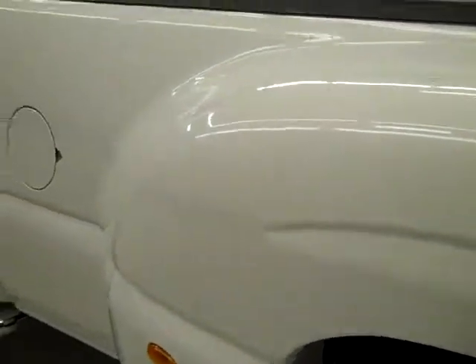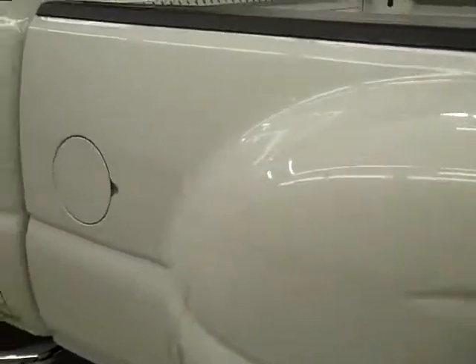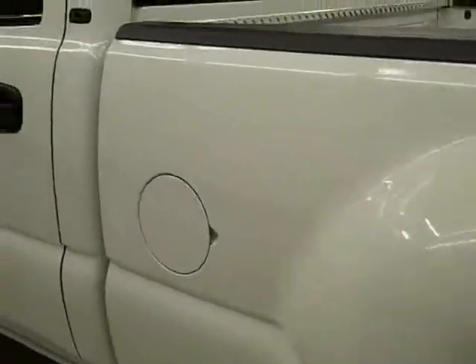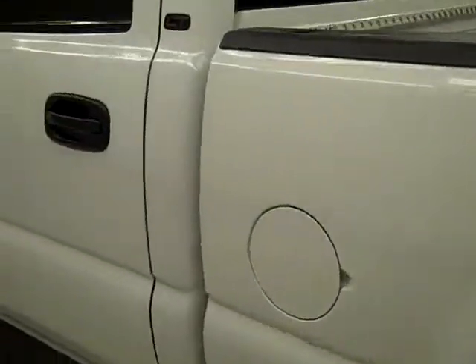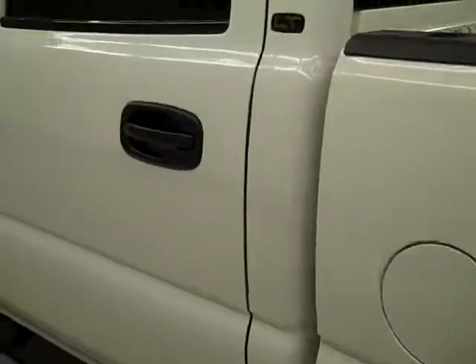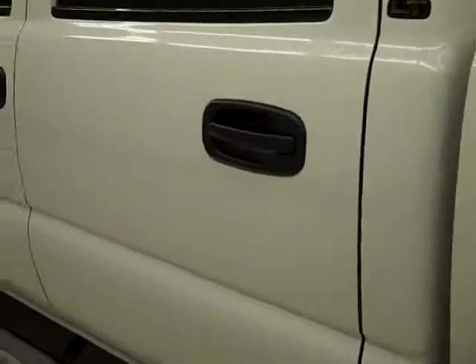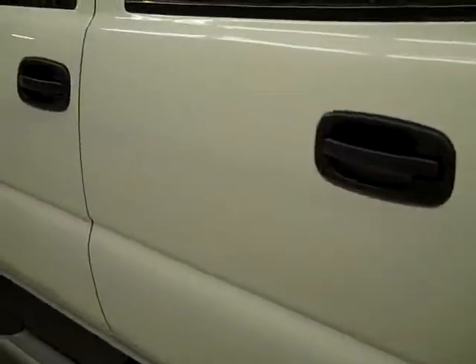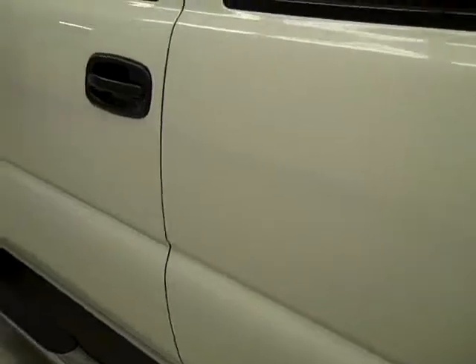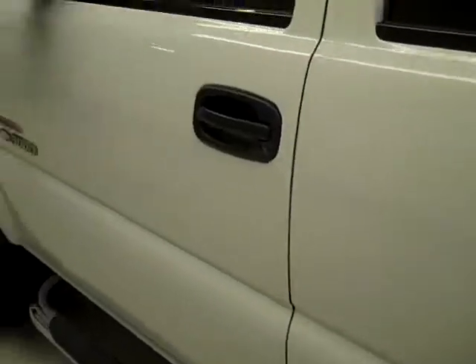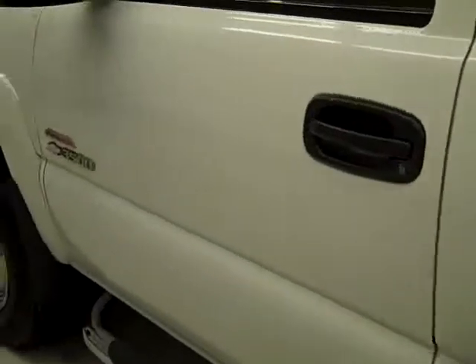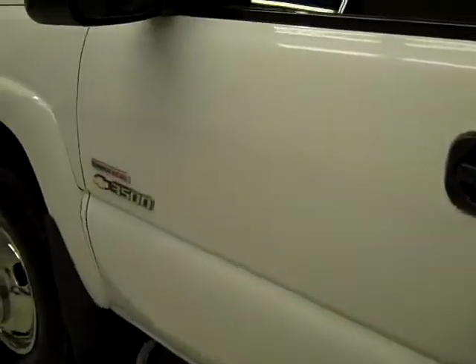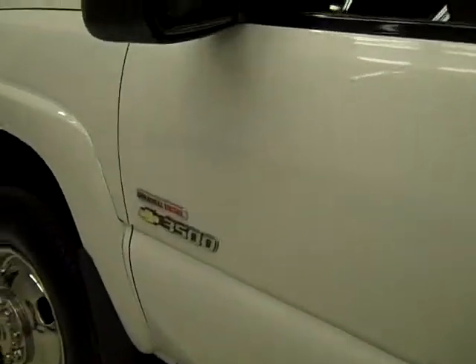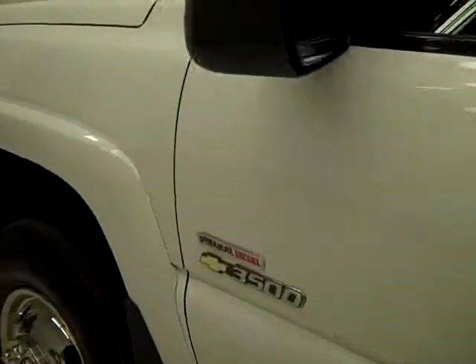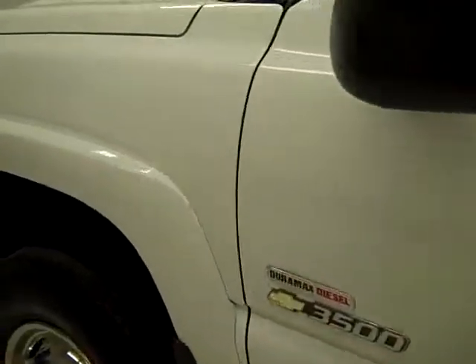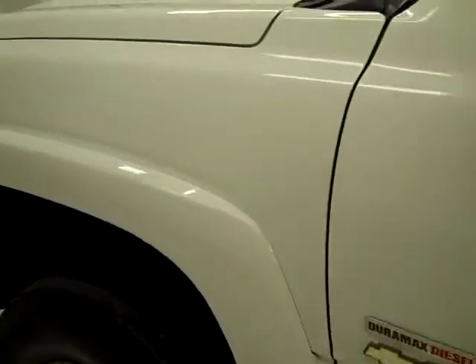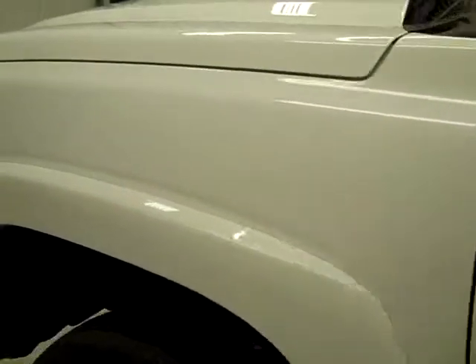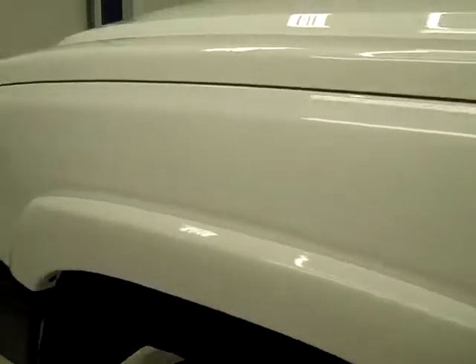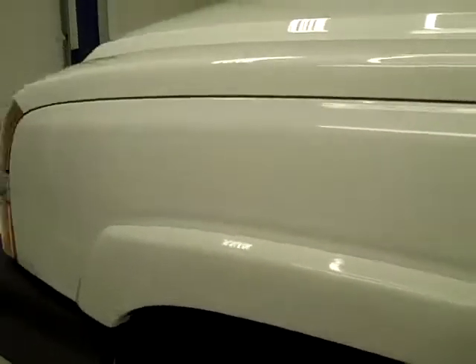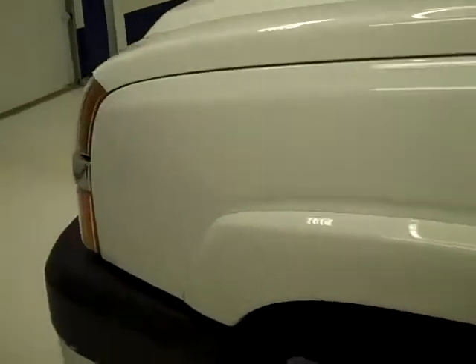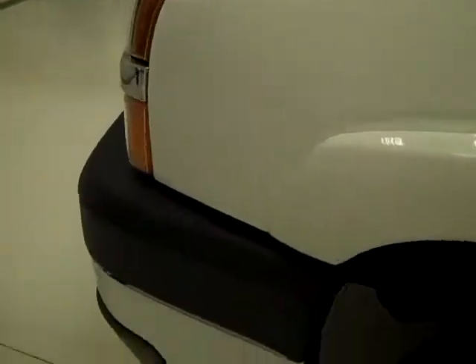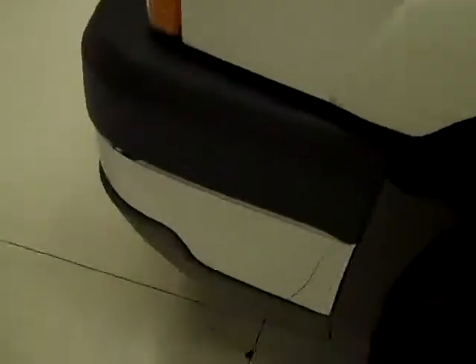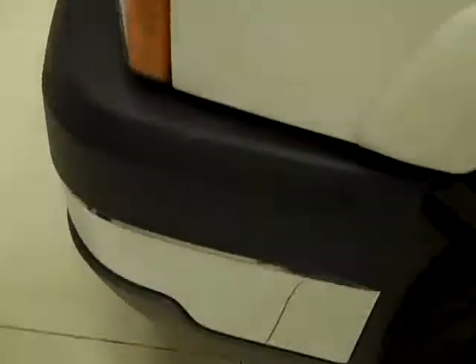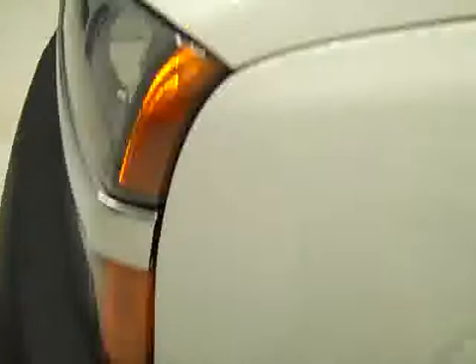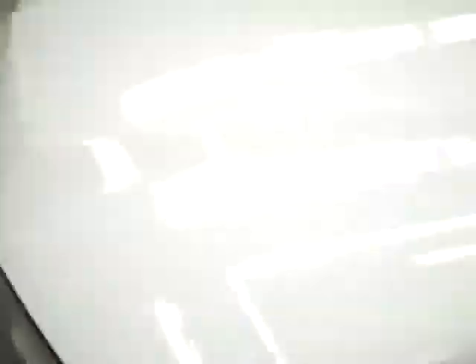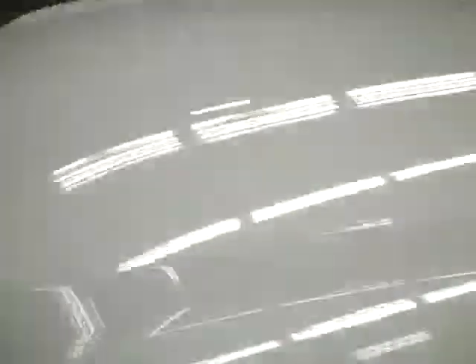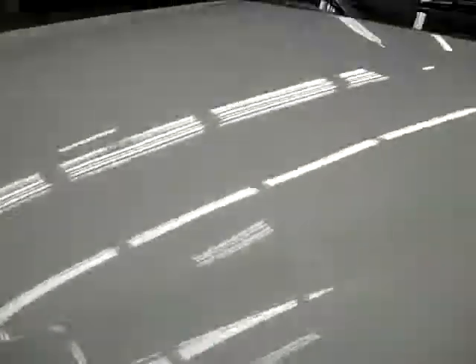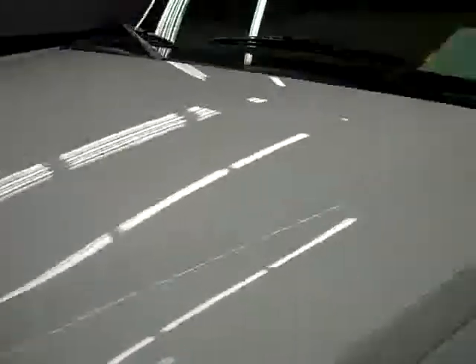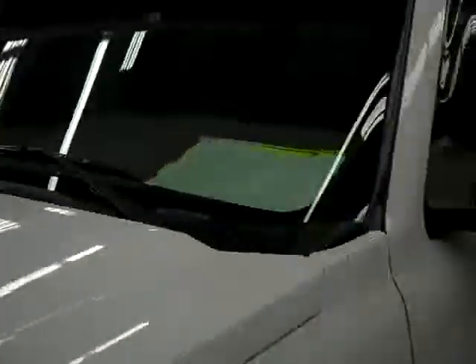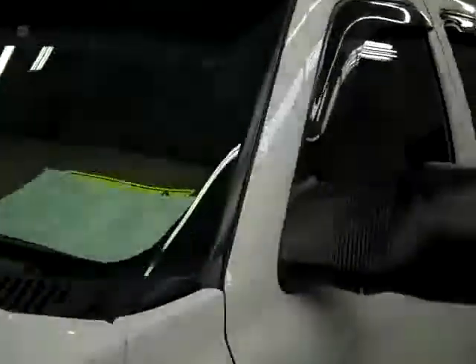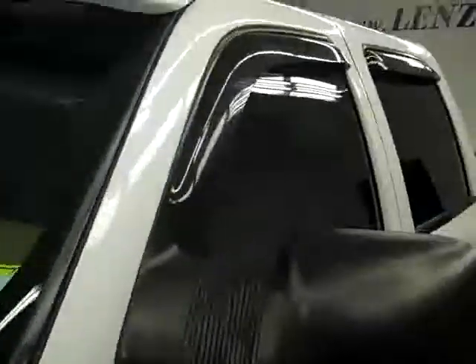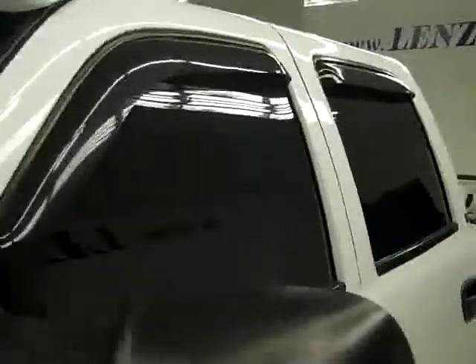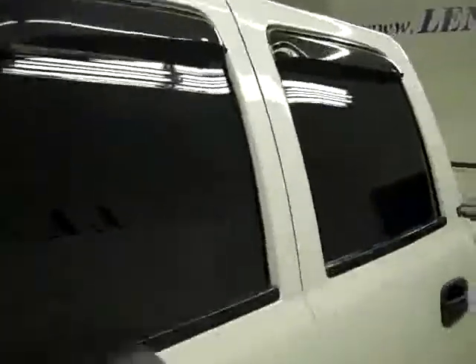Going down this side, it's very clean, shiny paint. I don't see any dents or scratches here either. Hood looks nice and clean too. Let's take a look inside.